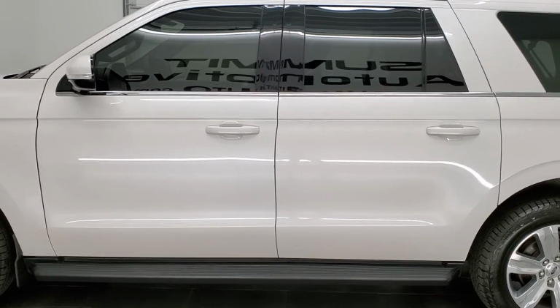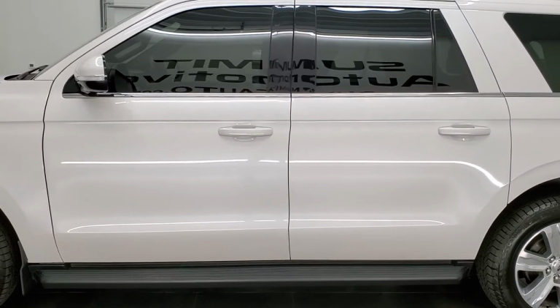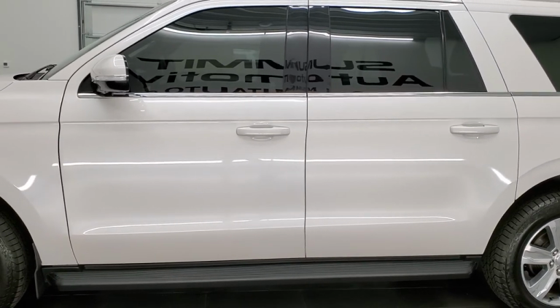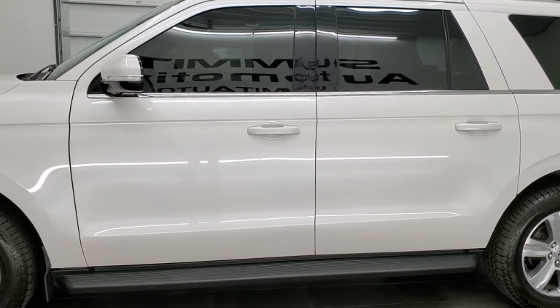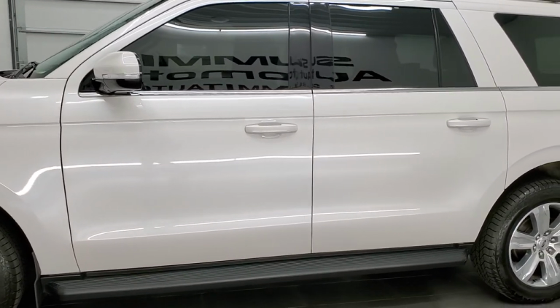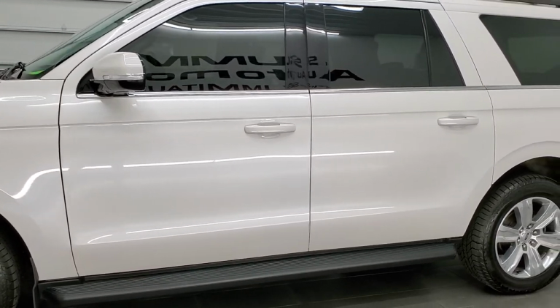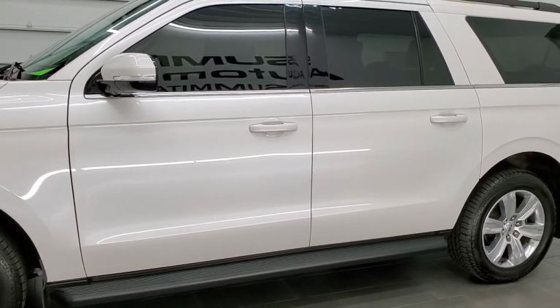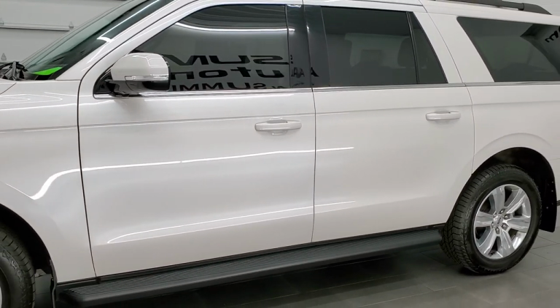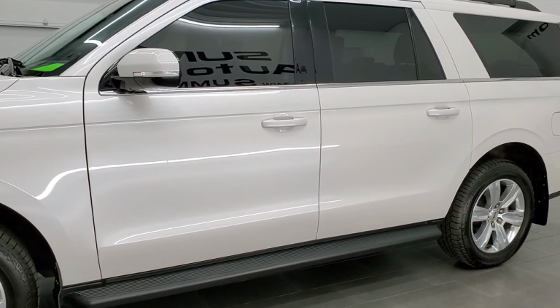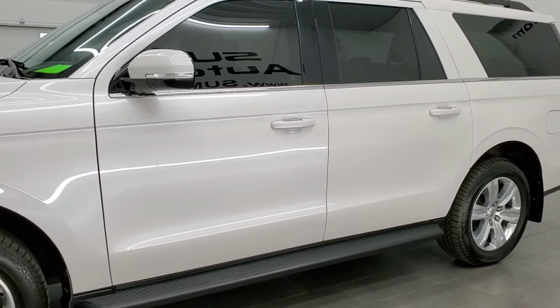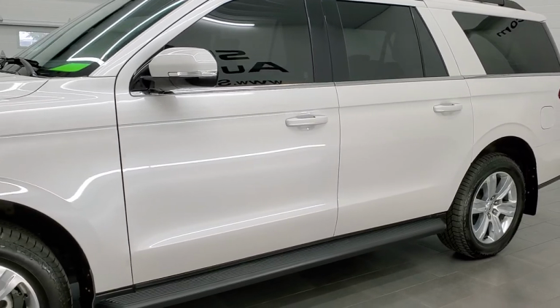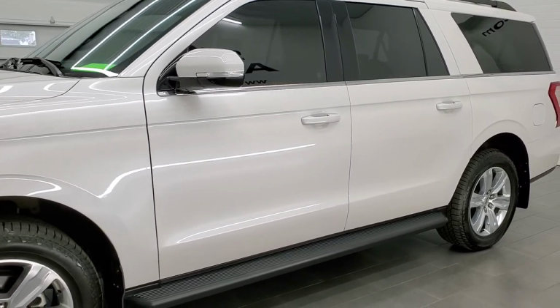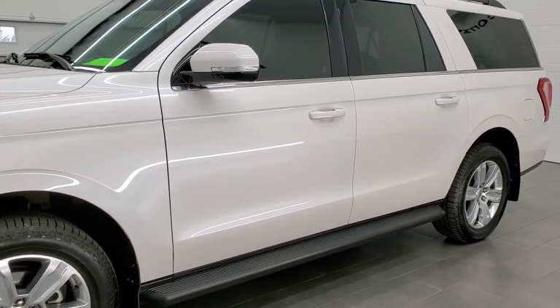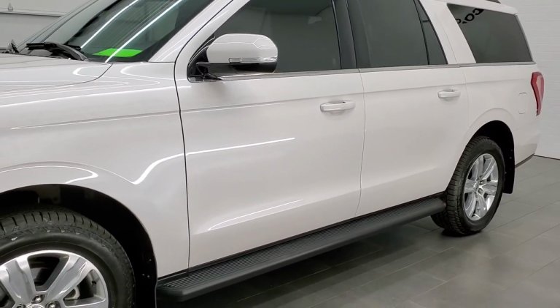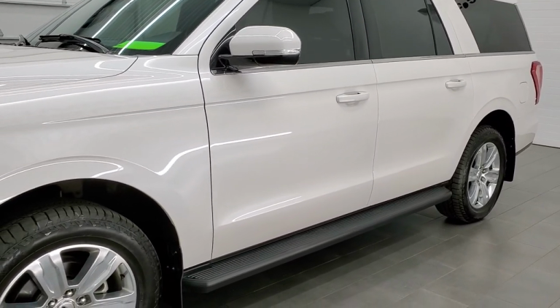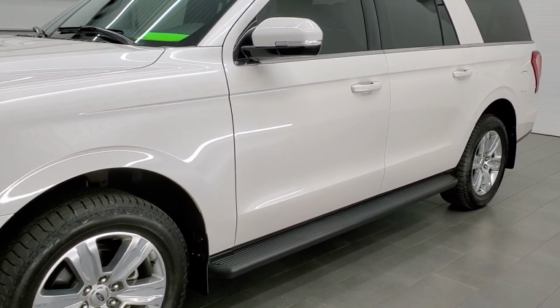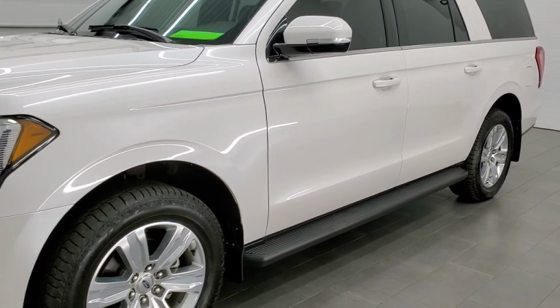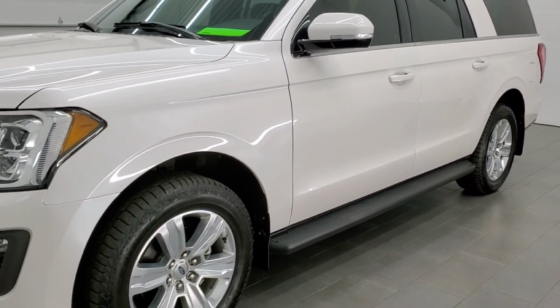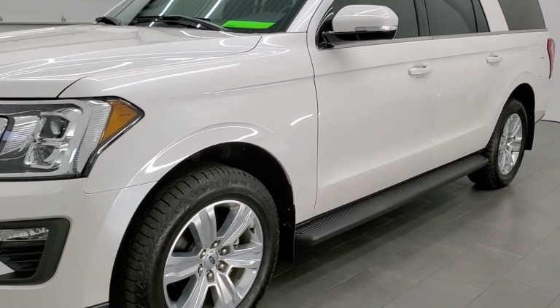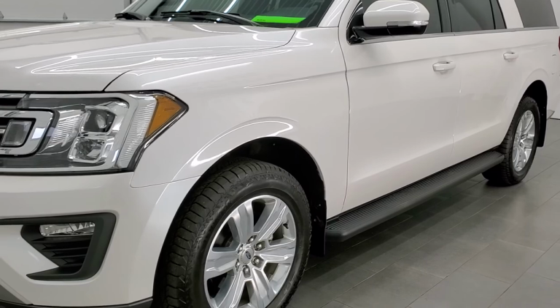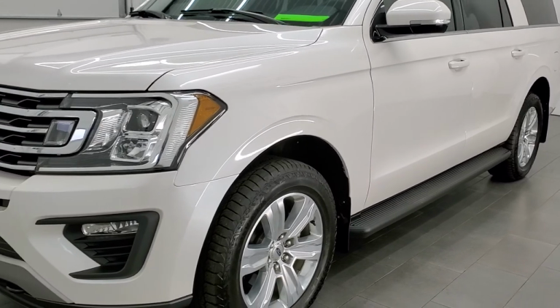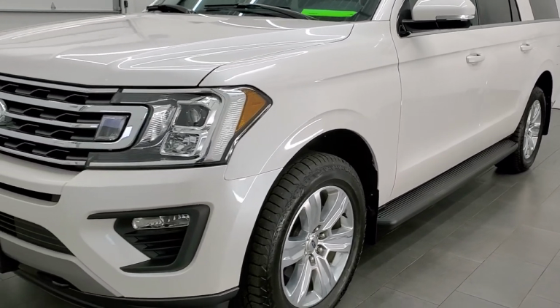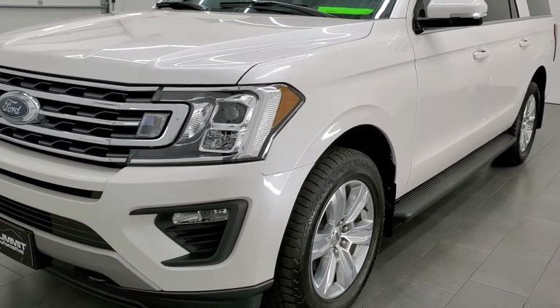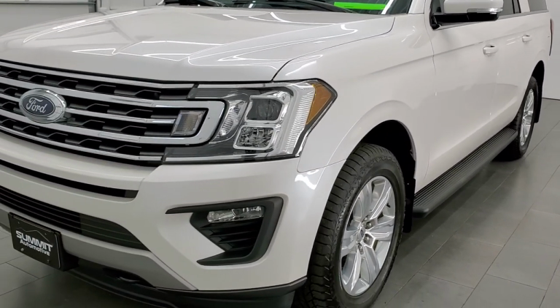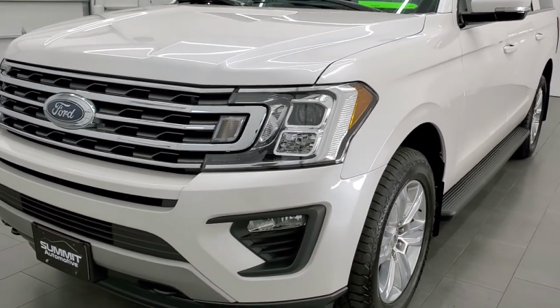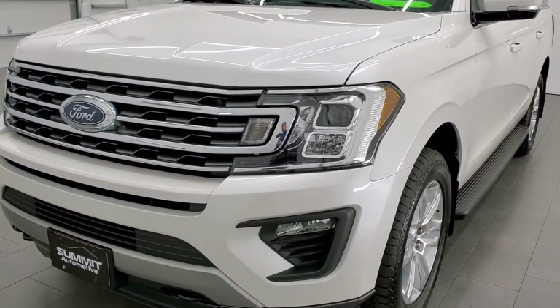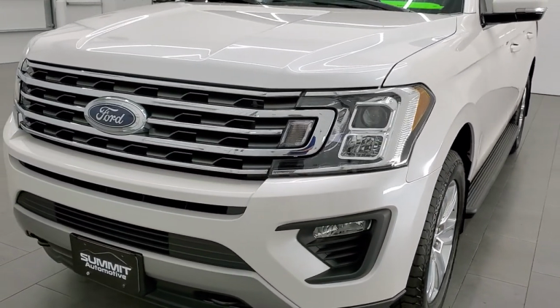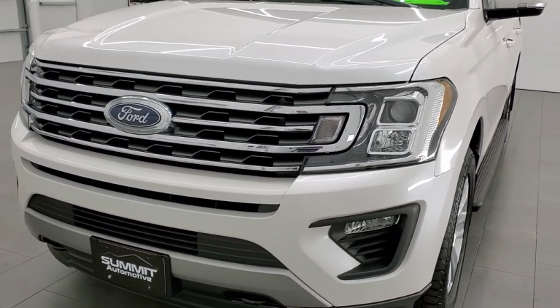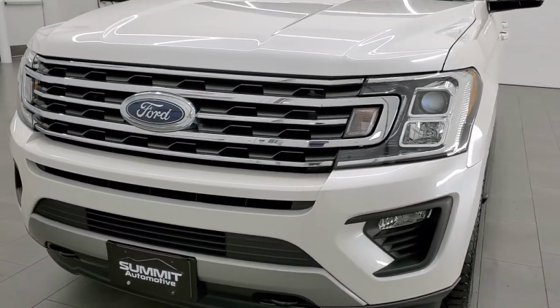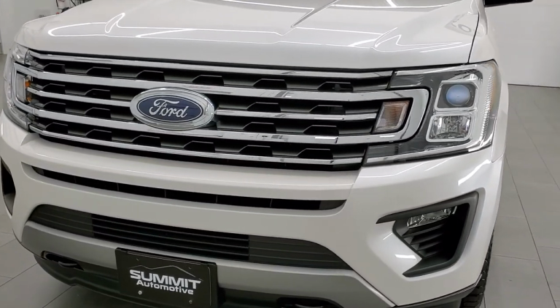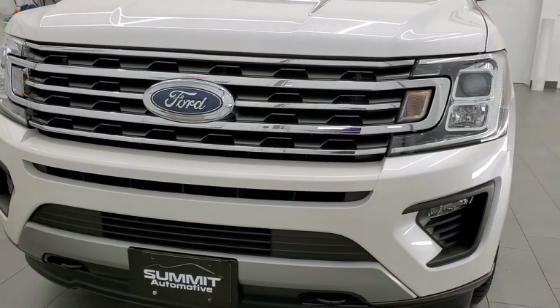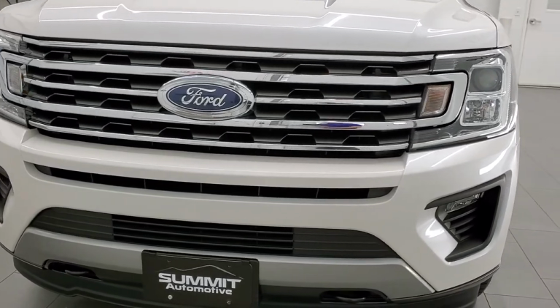This Expedition Max has been fully safetied and inspected by our service shop per the state of Wisconsin inspection process. It has a fresh oil and filter change. All the fluids have been checked and topped off and this vehicle is 100% ready to go.